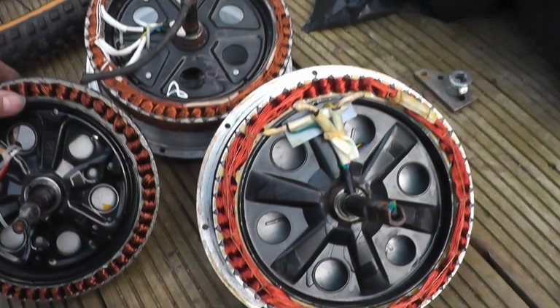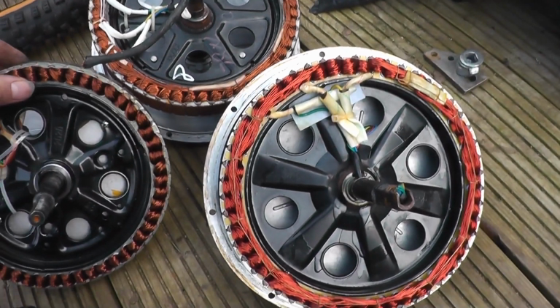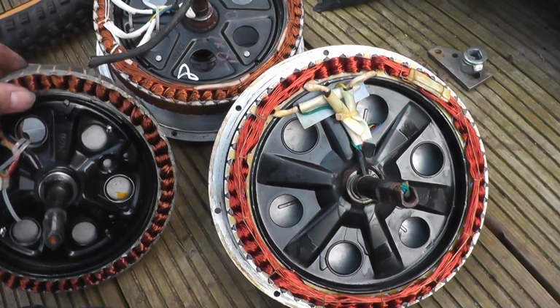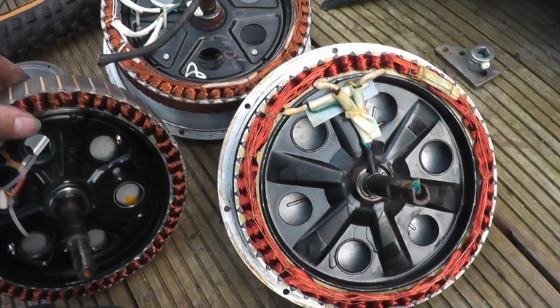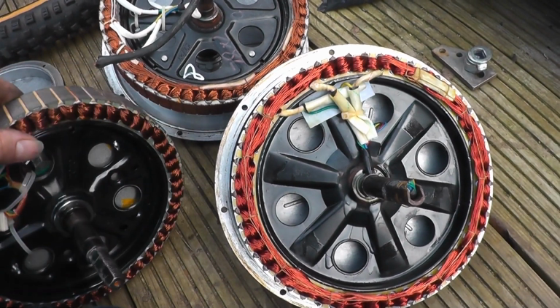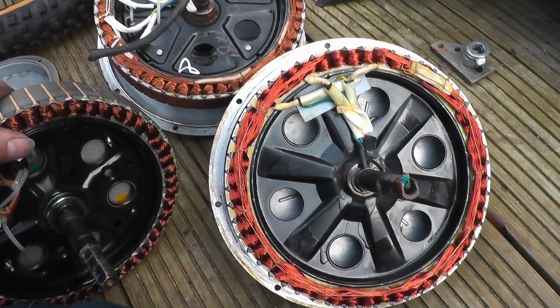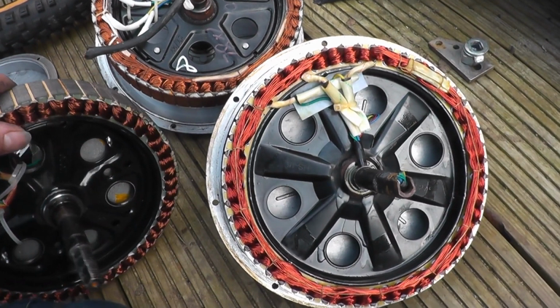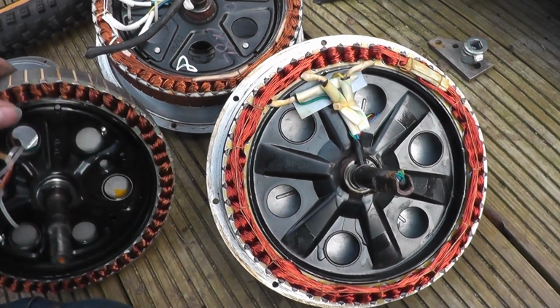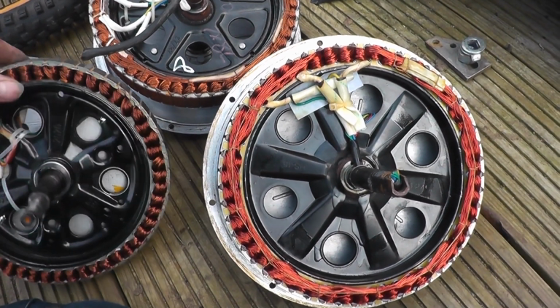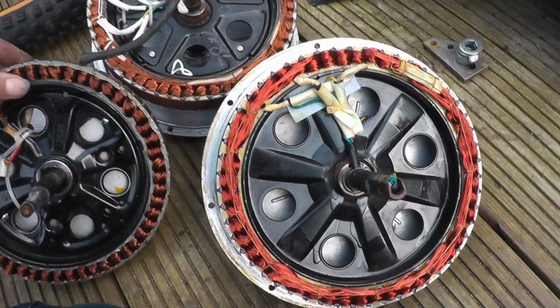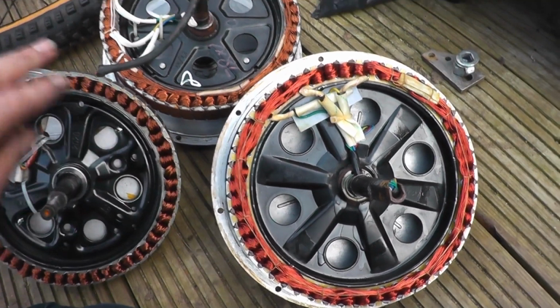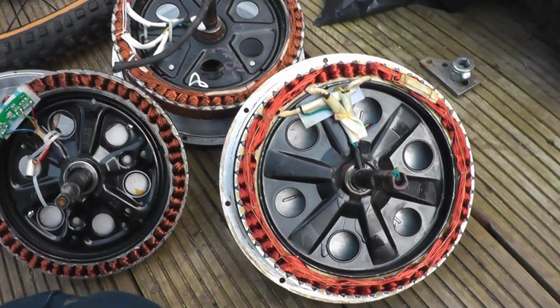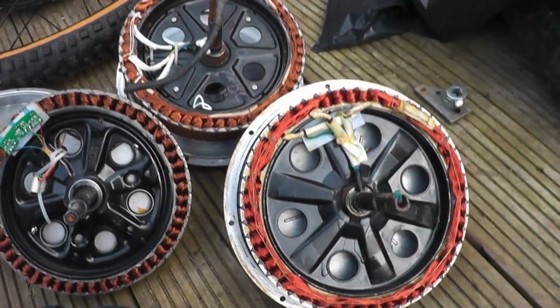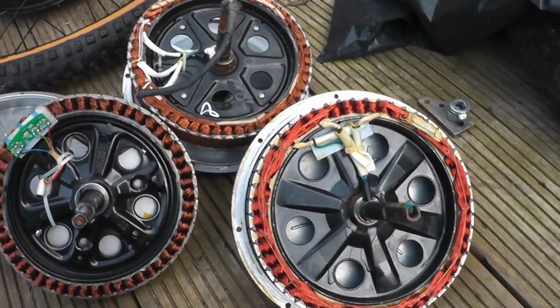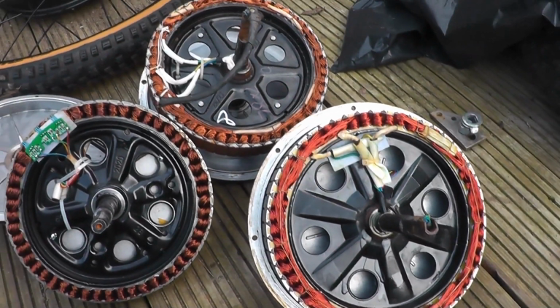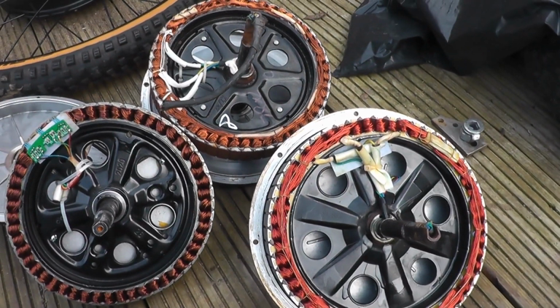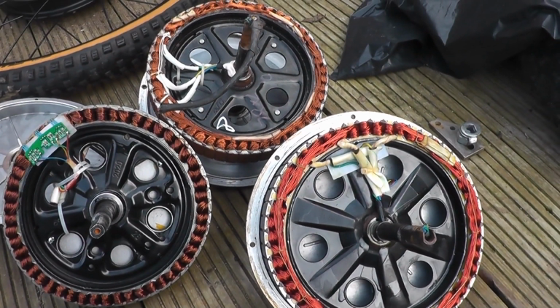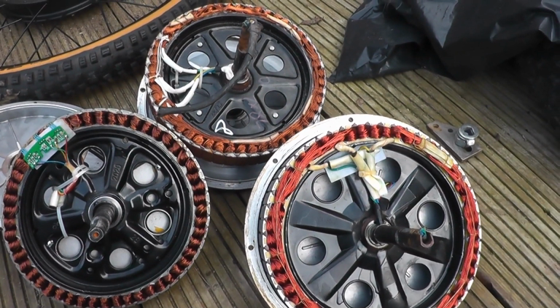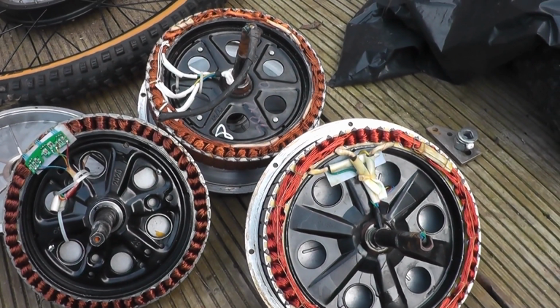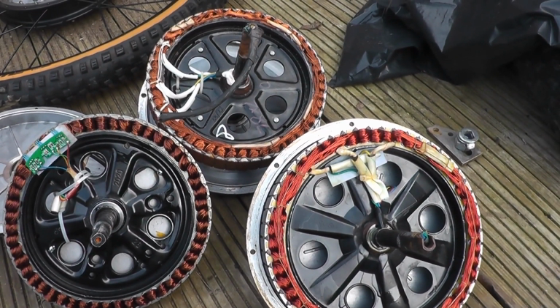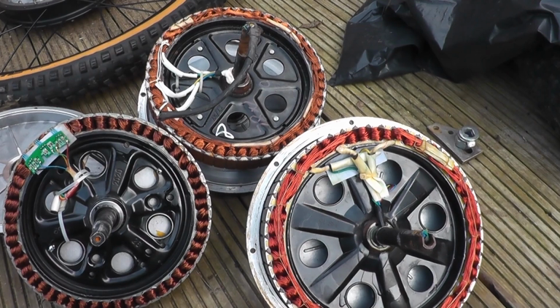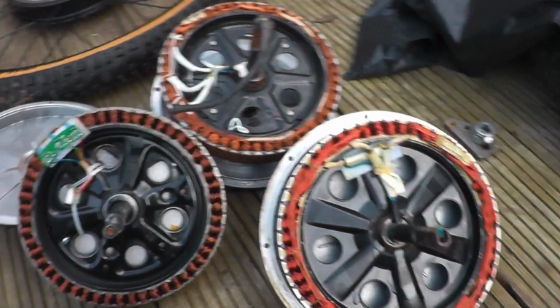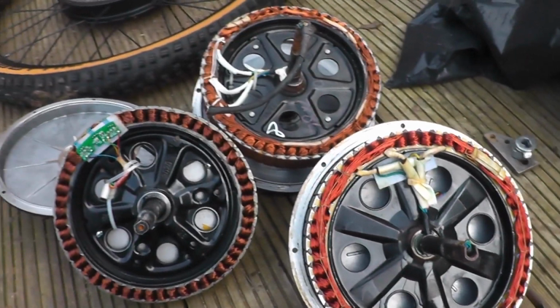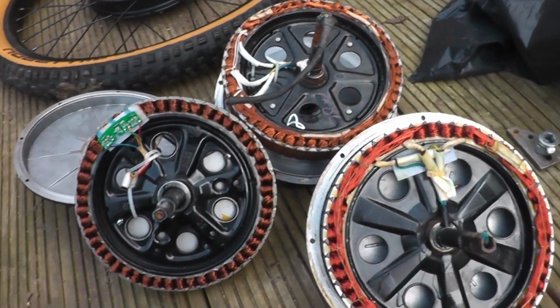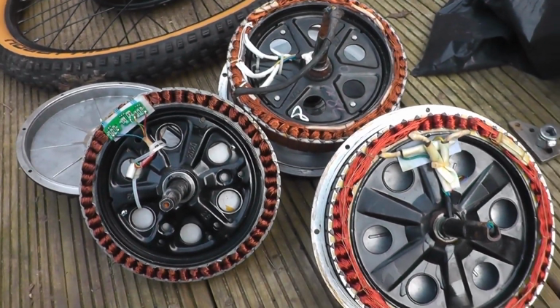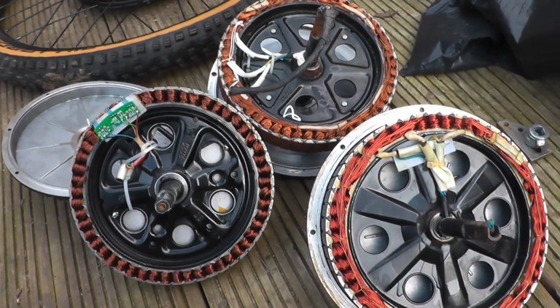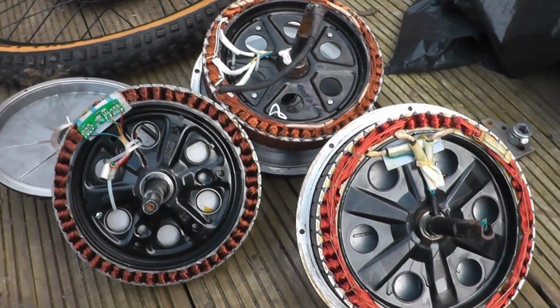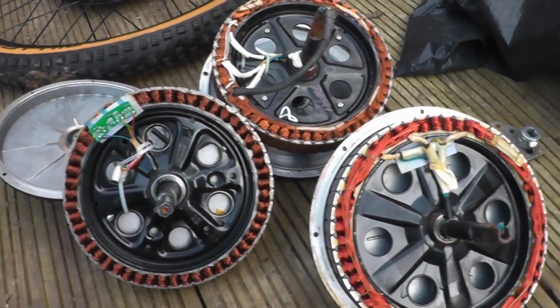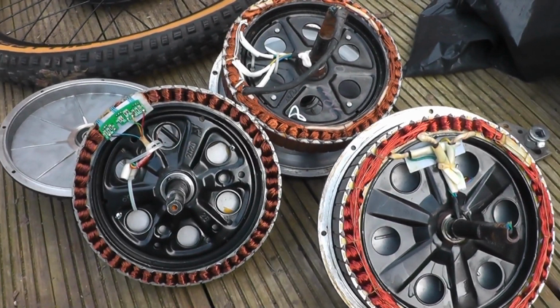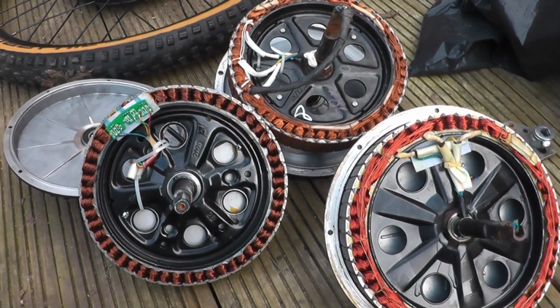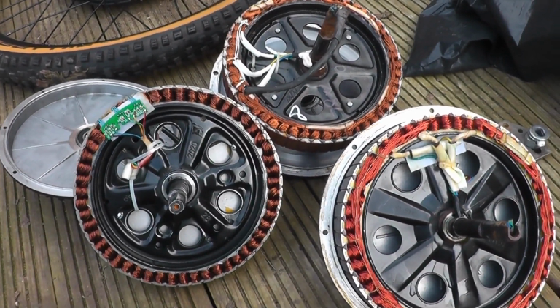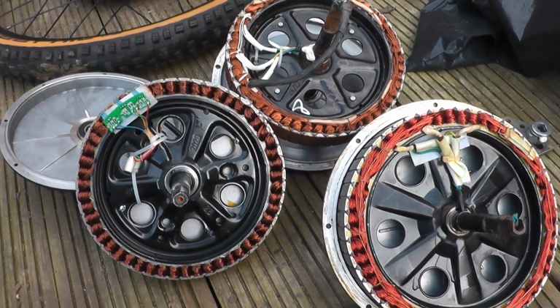That concludes the video on these three hub motors - just a bit of a comparison. I'll see you in the next video, thank you for watching.